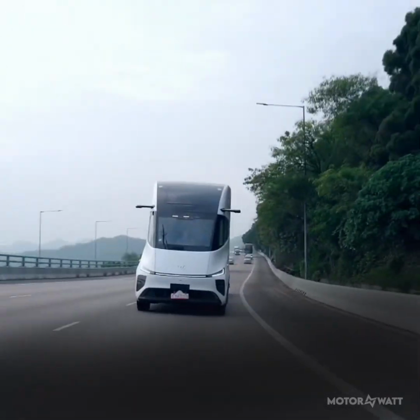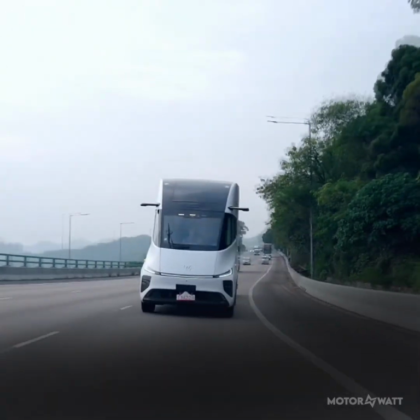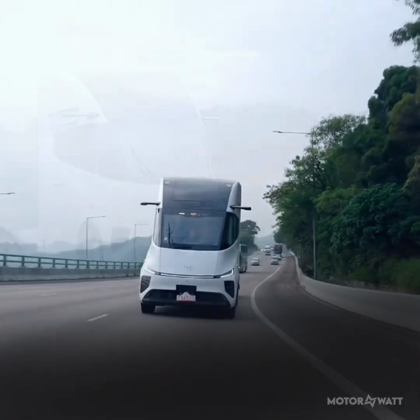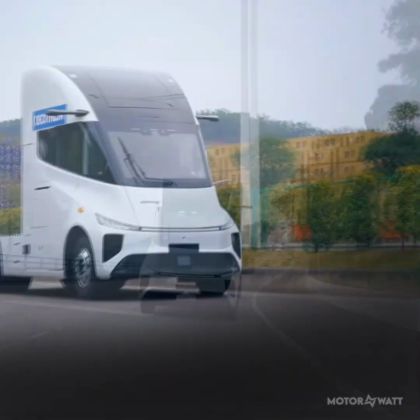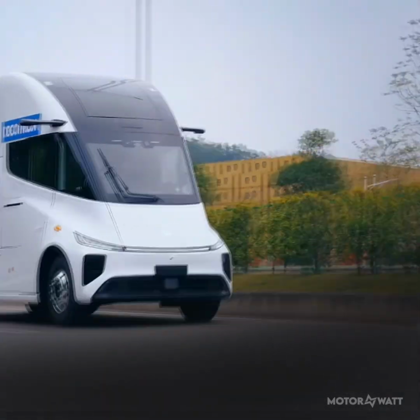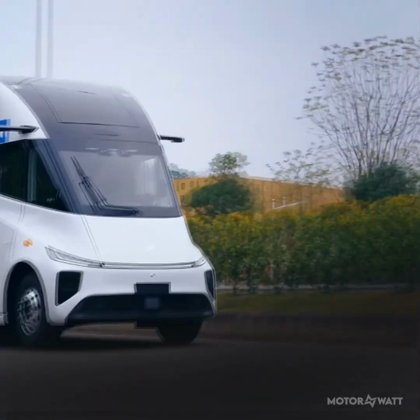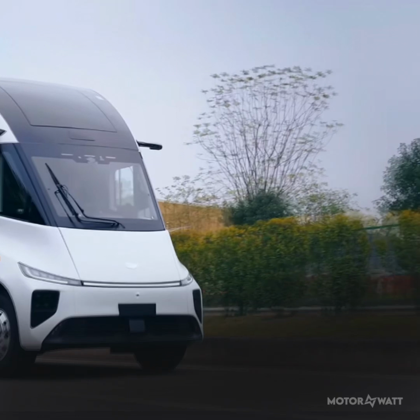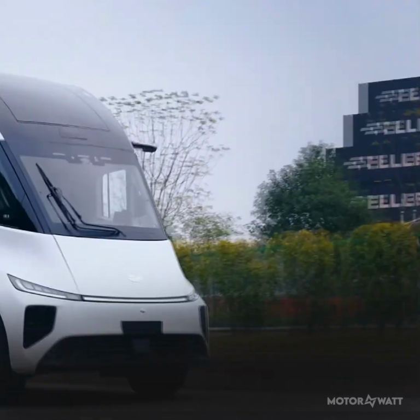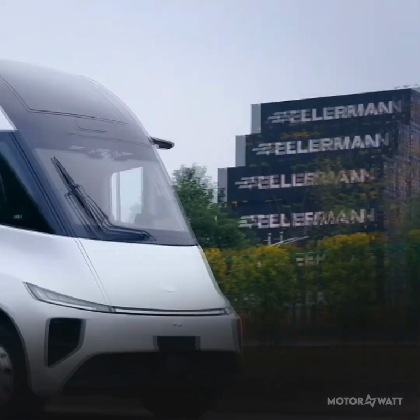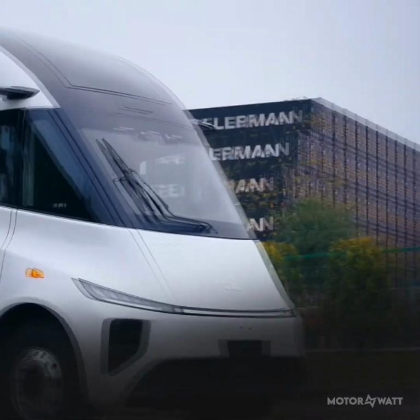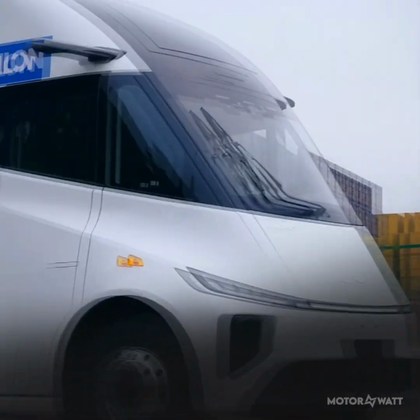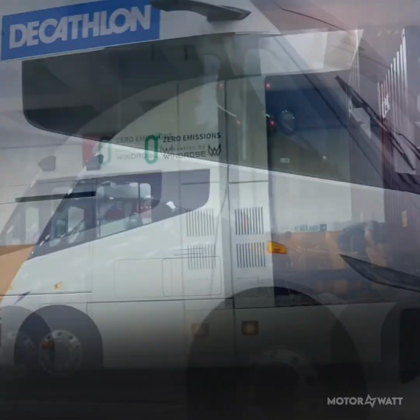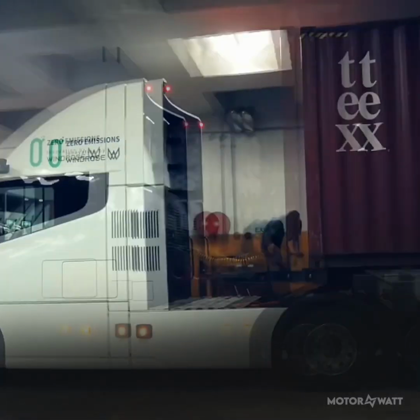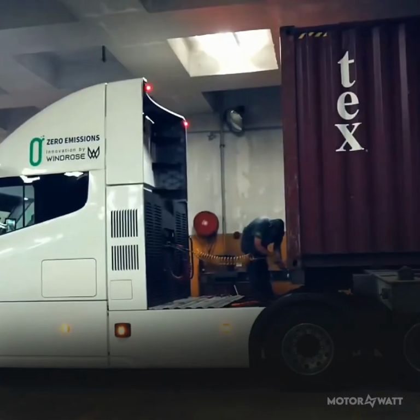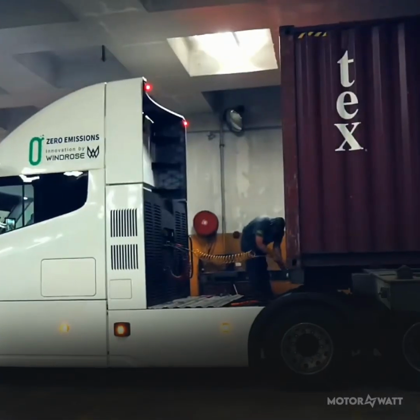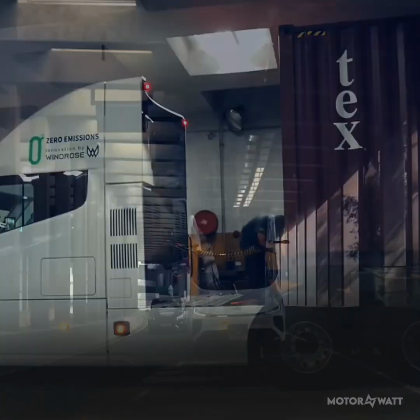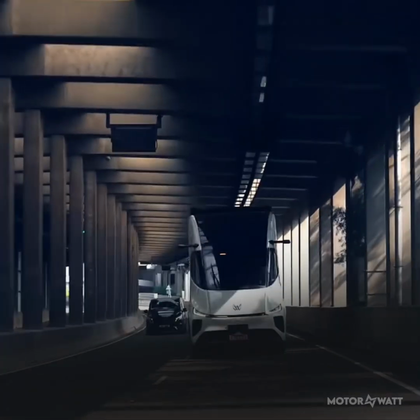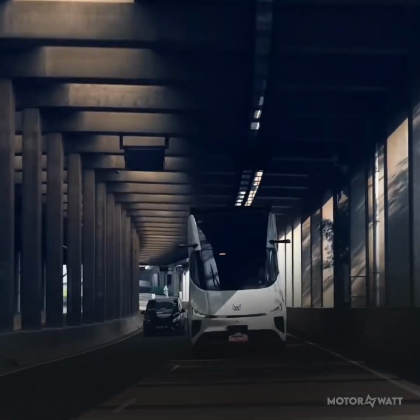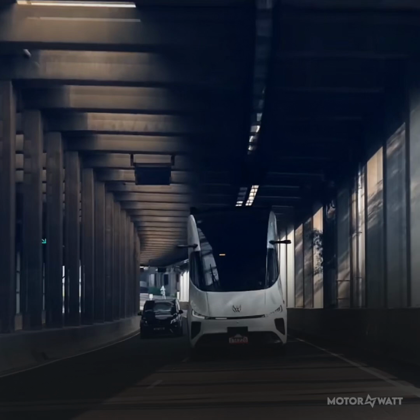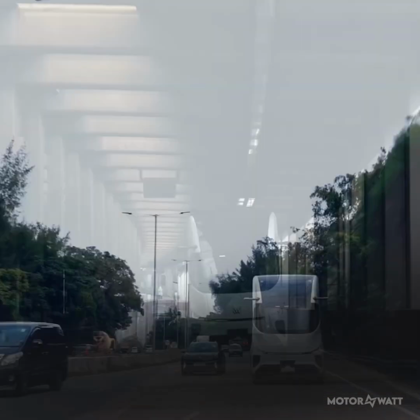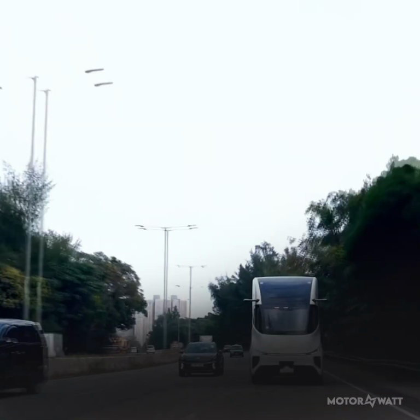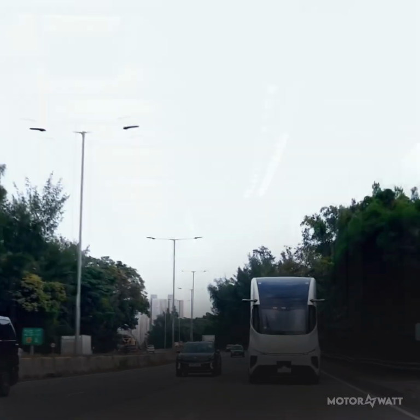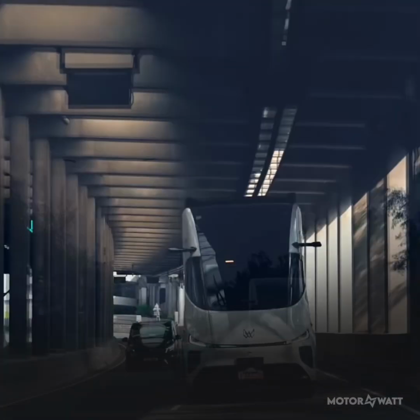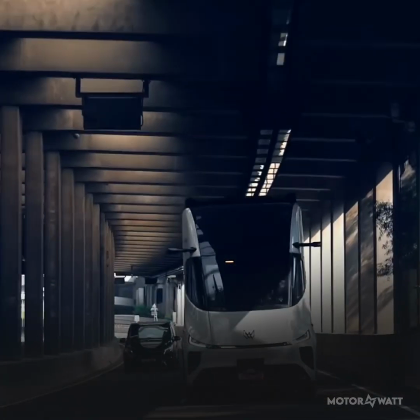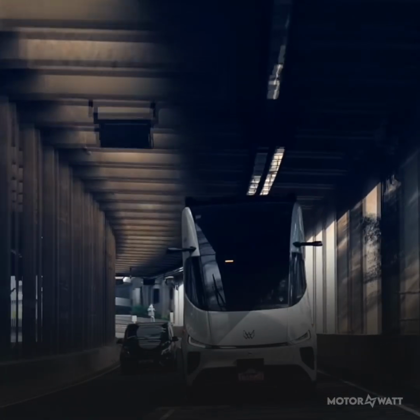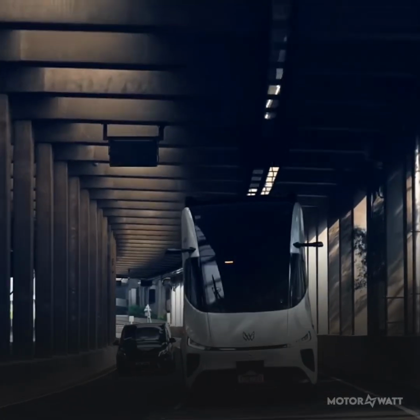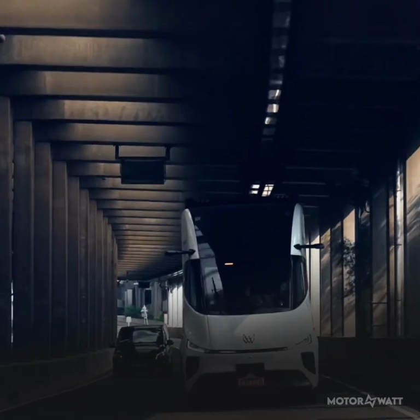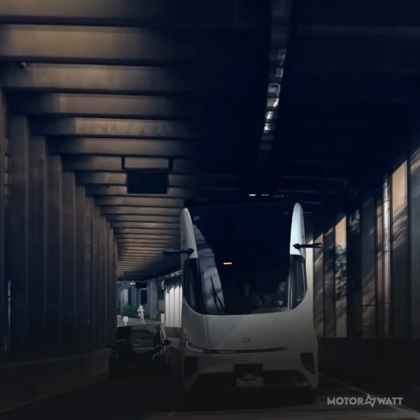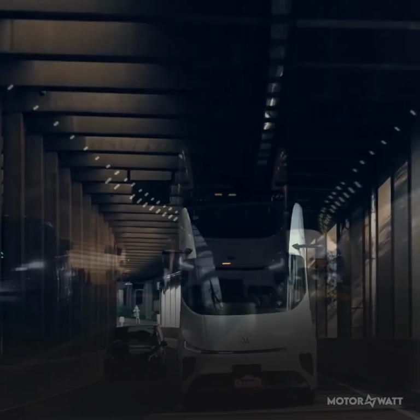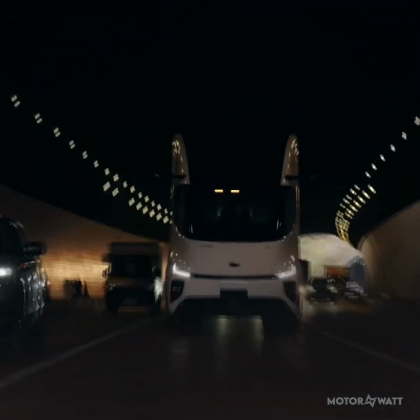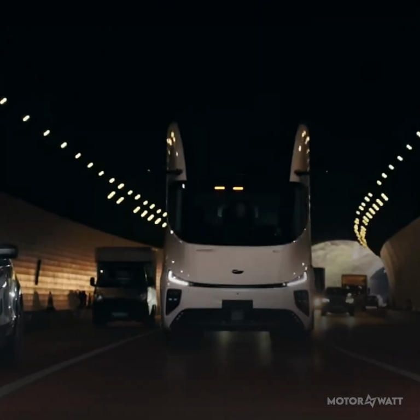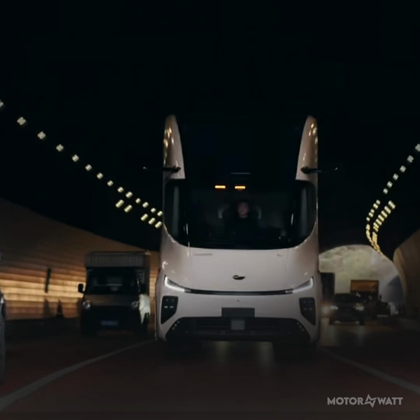The aerodynamic cab, designed with help from Hyger Bus and Jack C, scores a drag coefficient of 0.2755. That's slick for a Class 8 truck and translates to better energy use and operating savings.